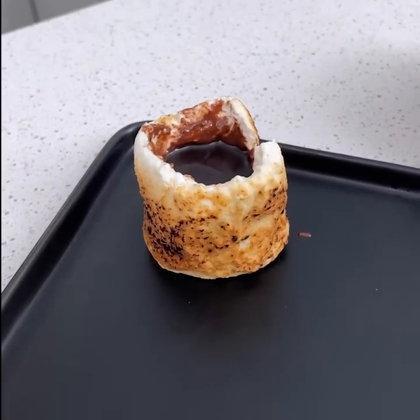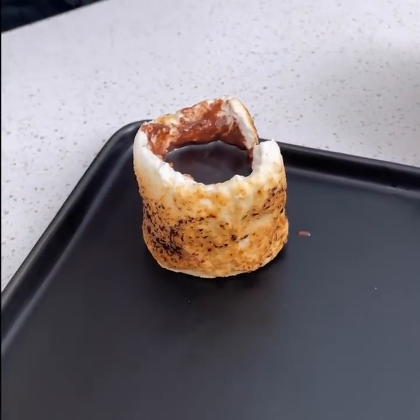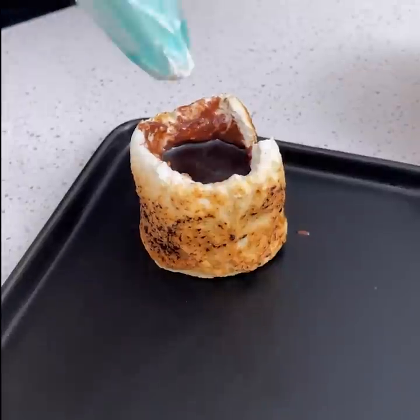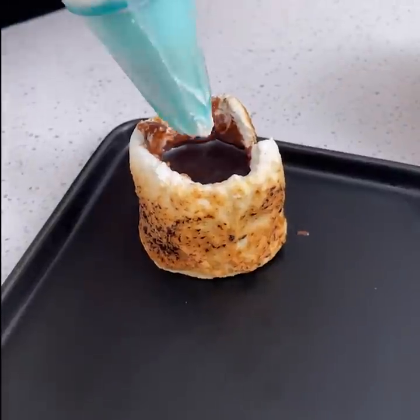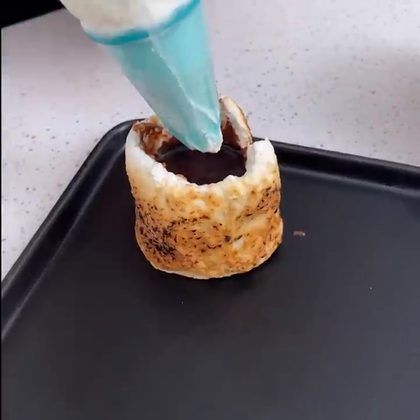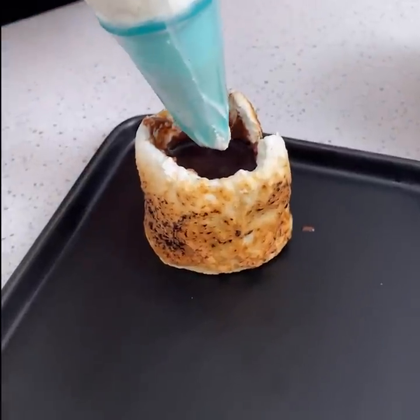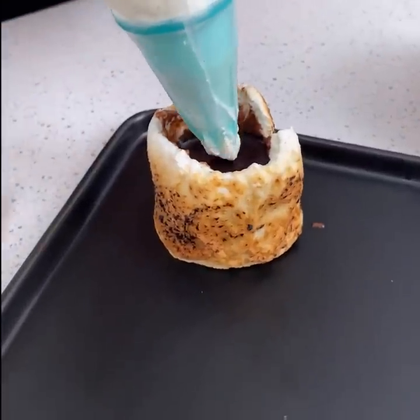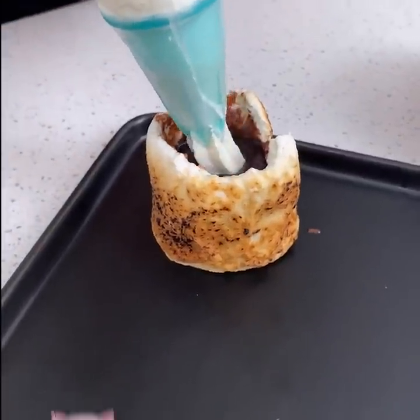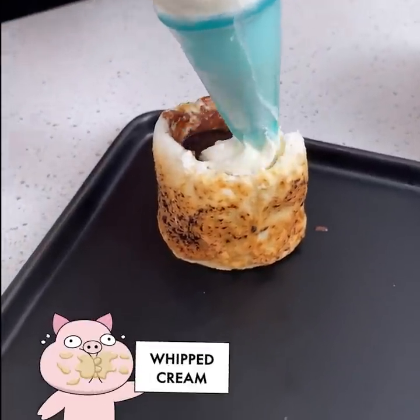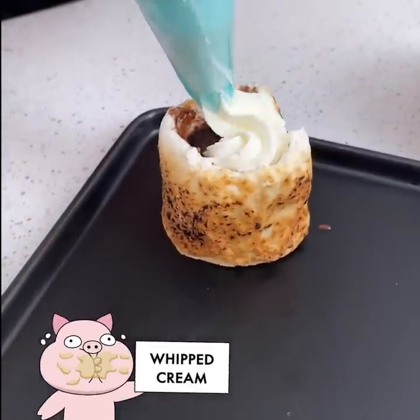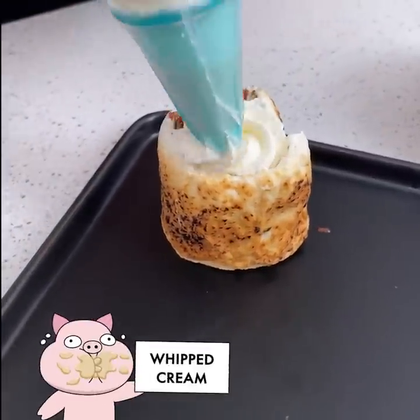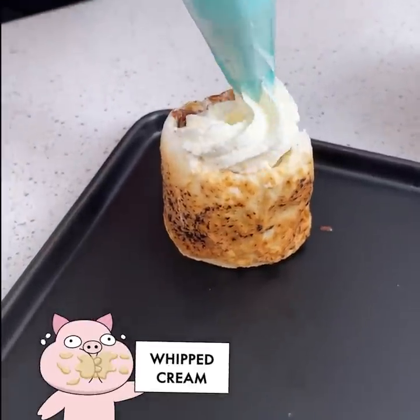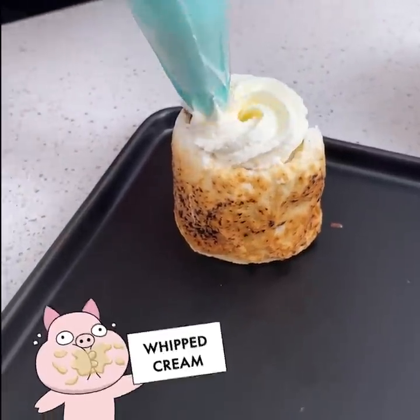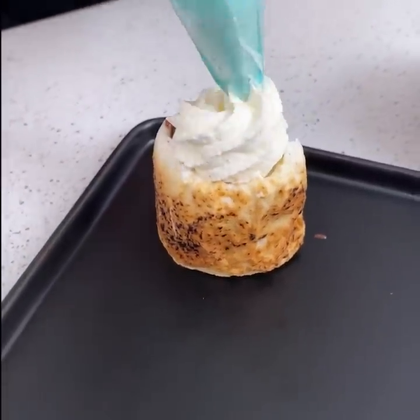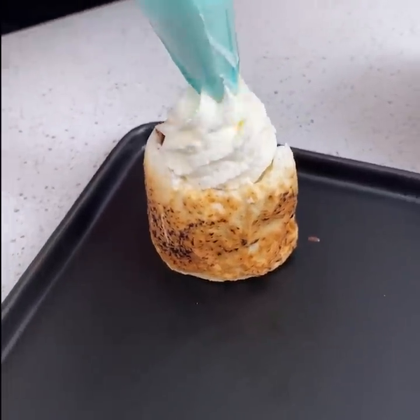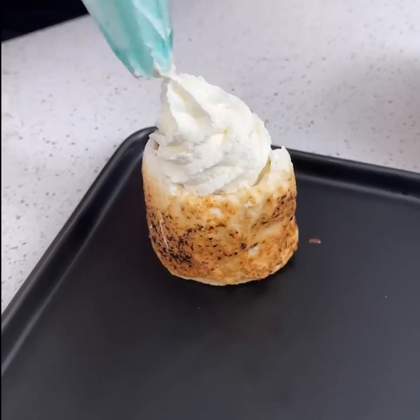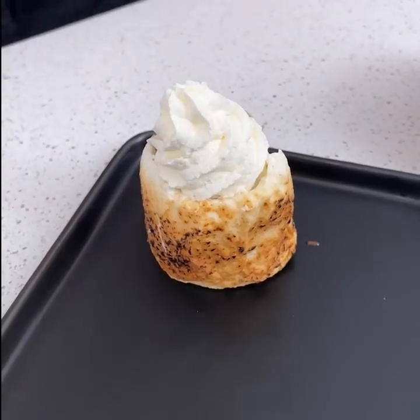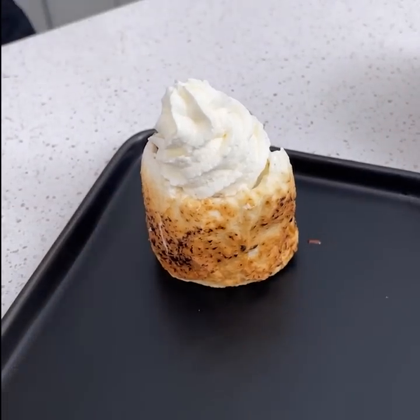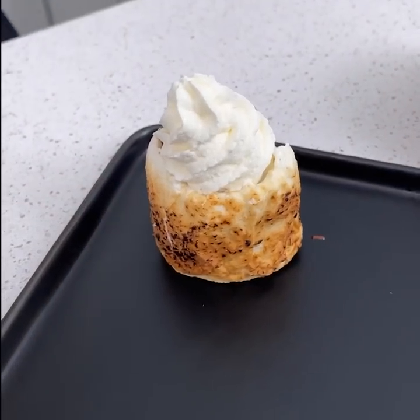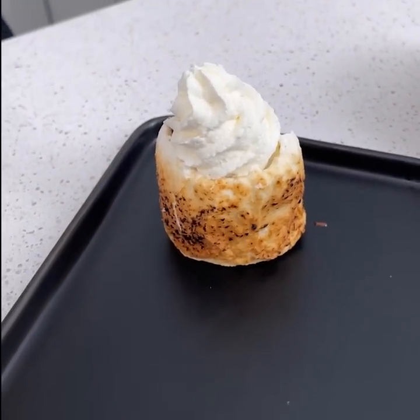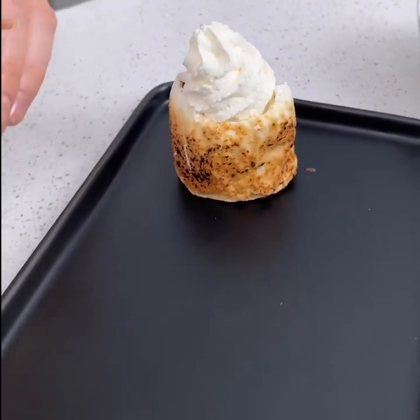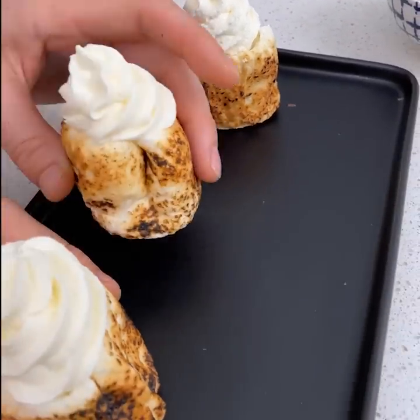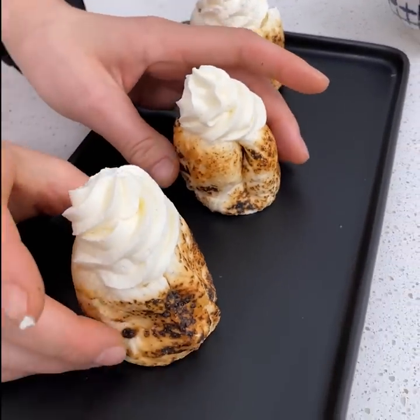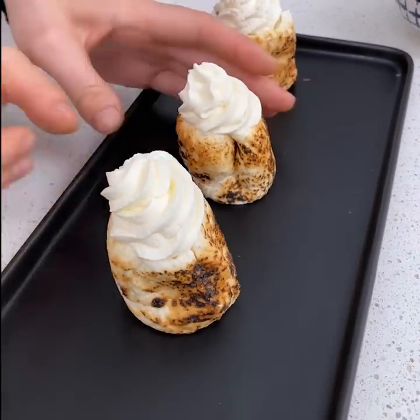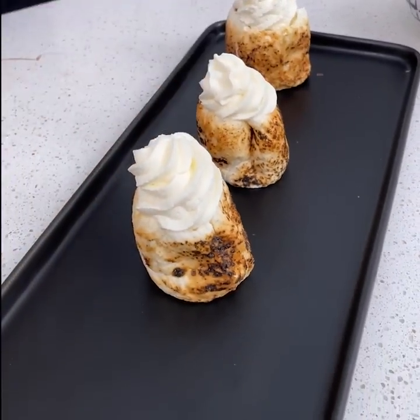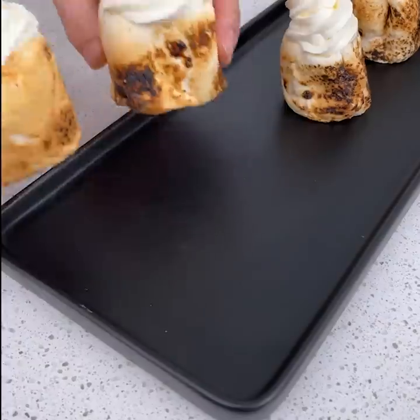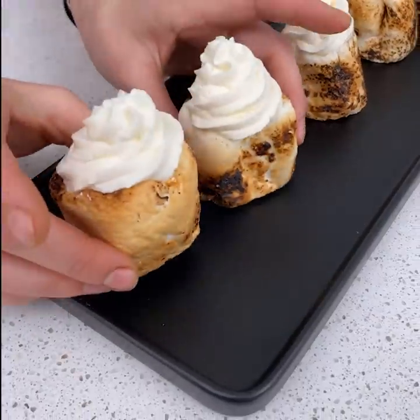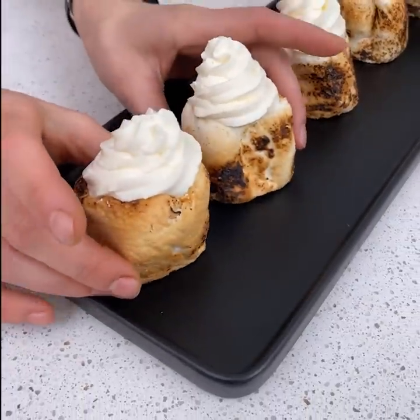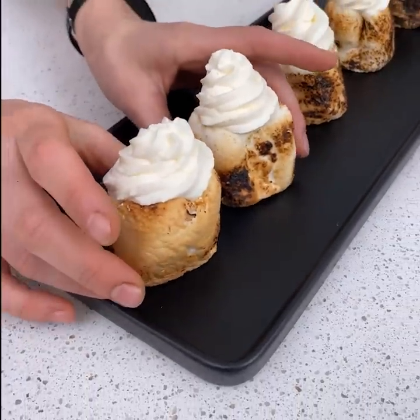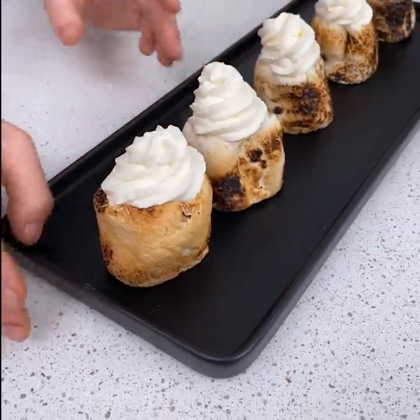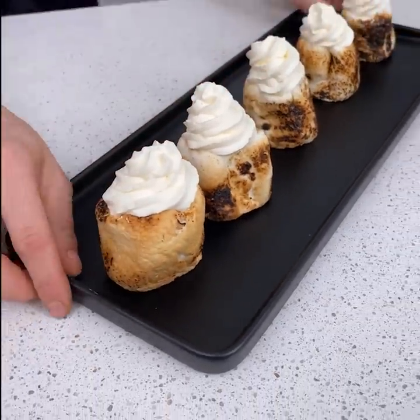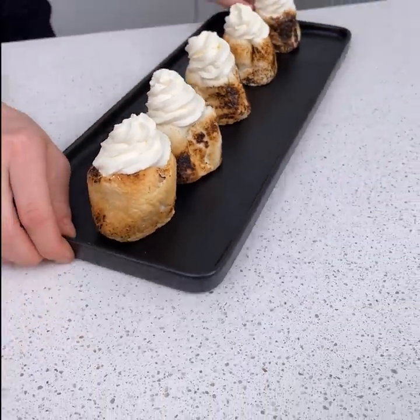Oh, that looks so good. I've made some homemade whipped cream and we are just going to do little rosettes, which is just going in a counter-clockwise motion. Here are our five marshmallow shots.